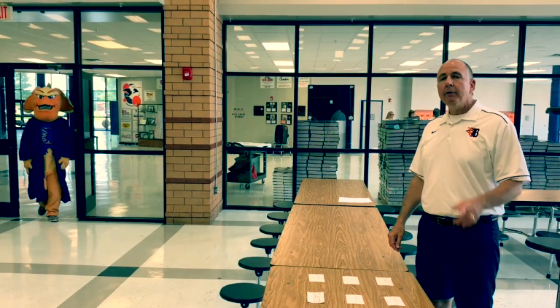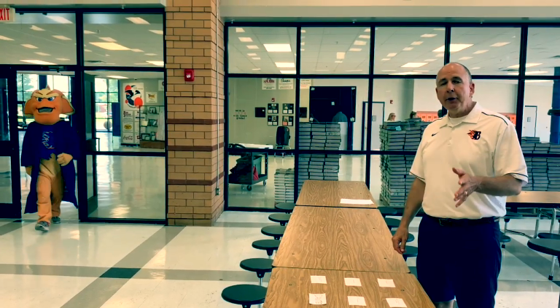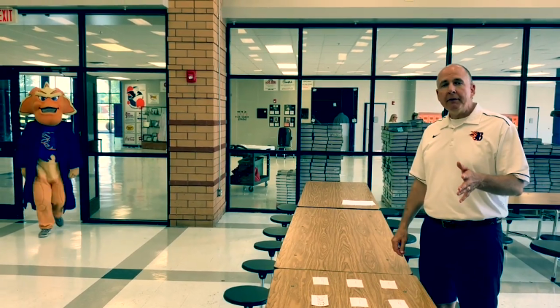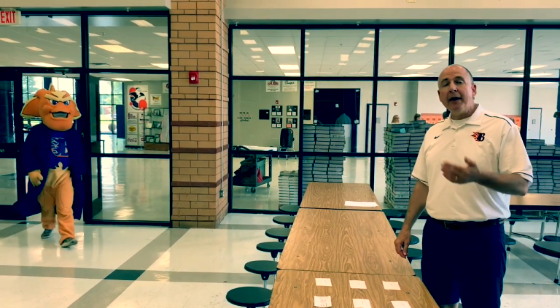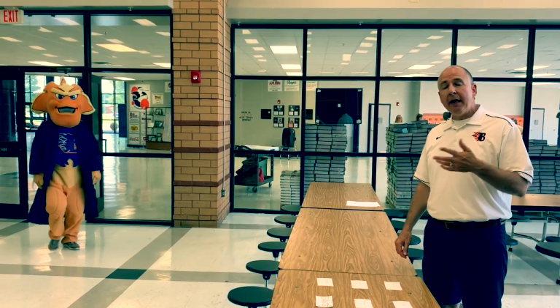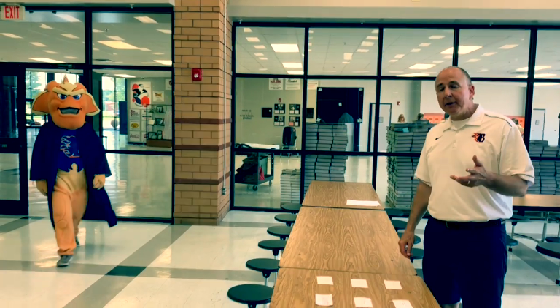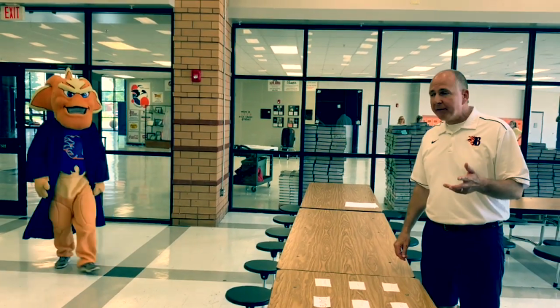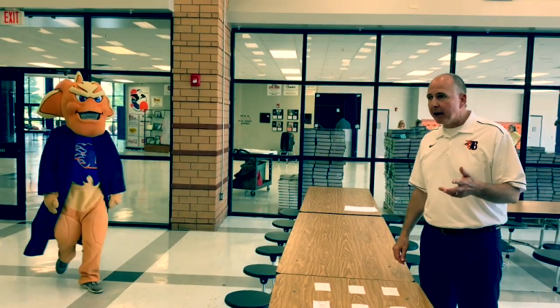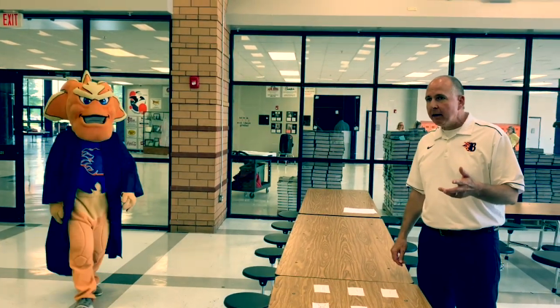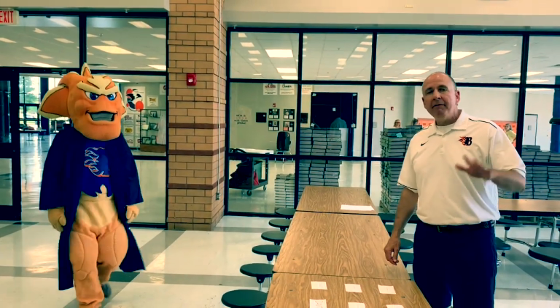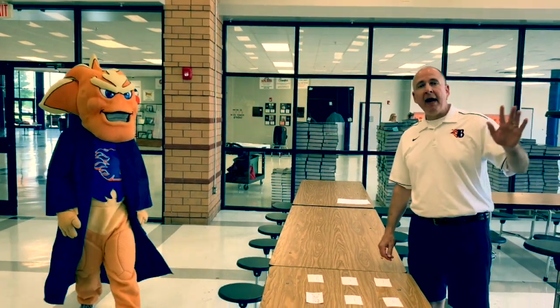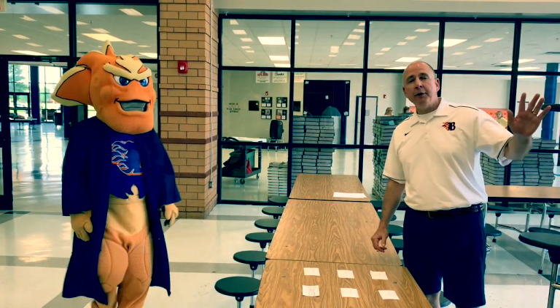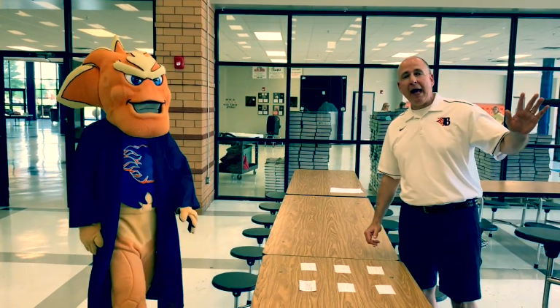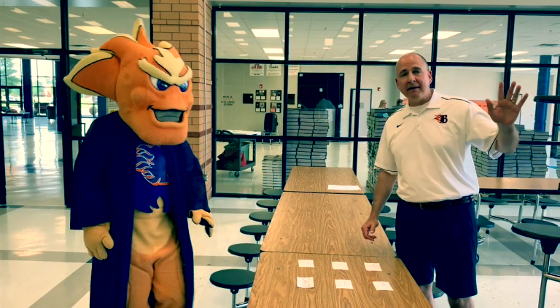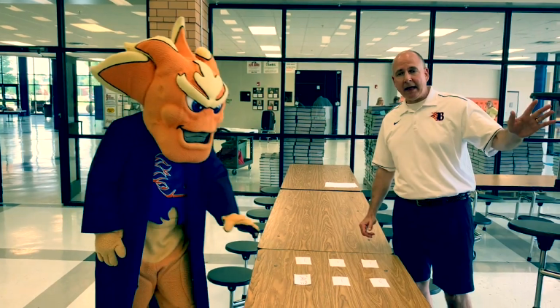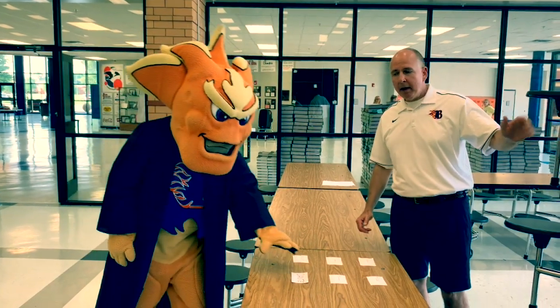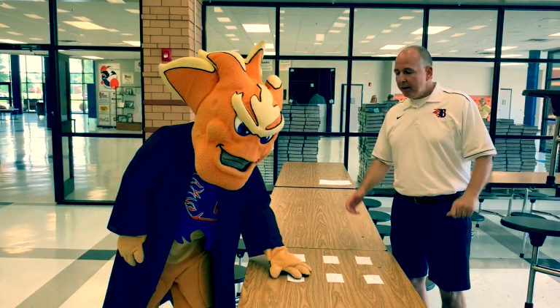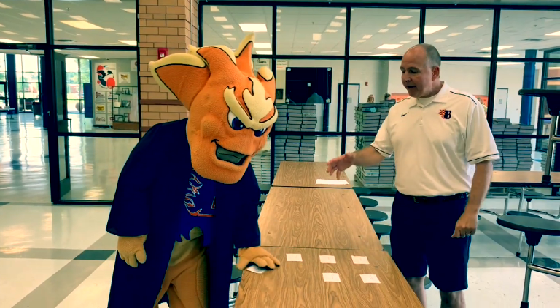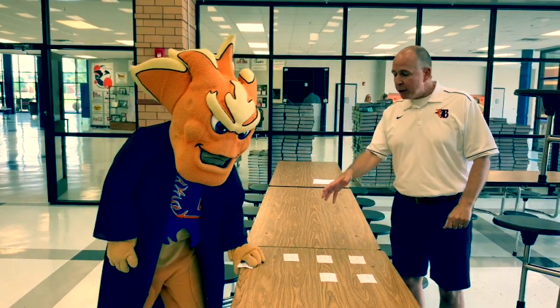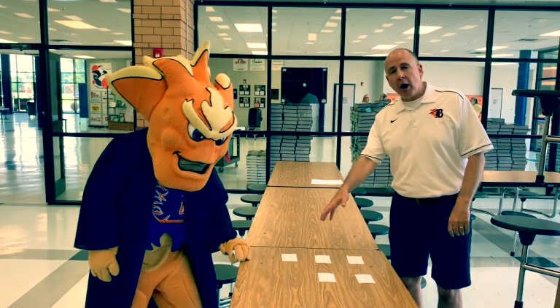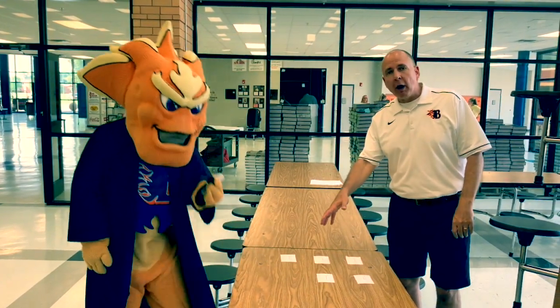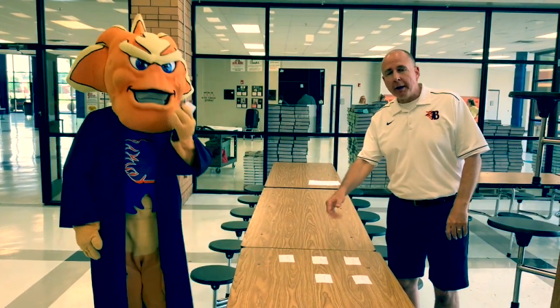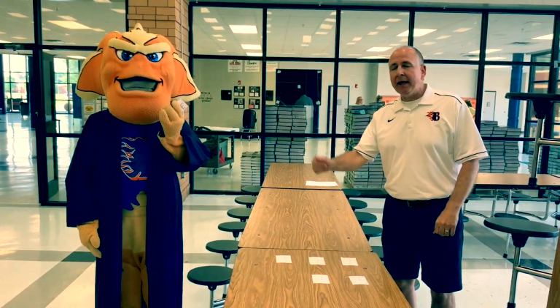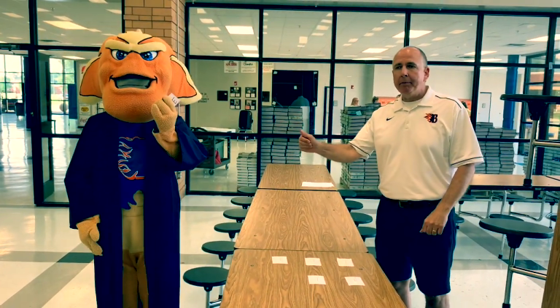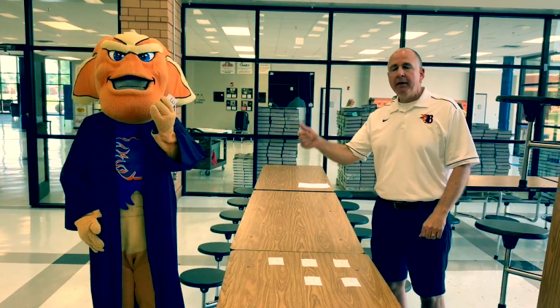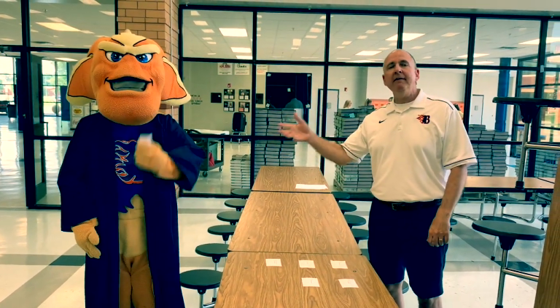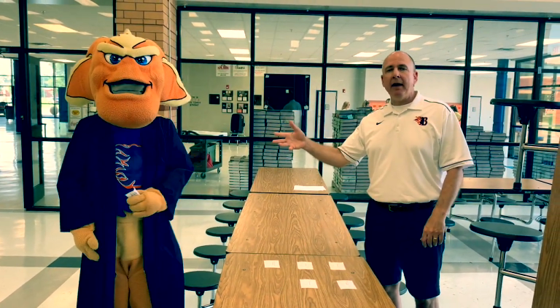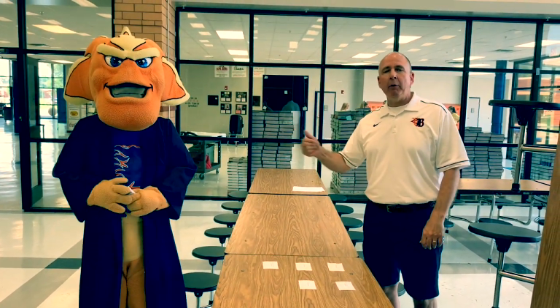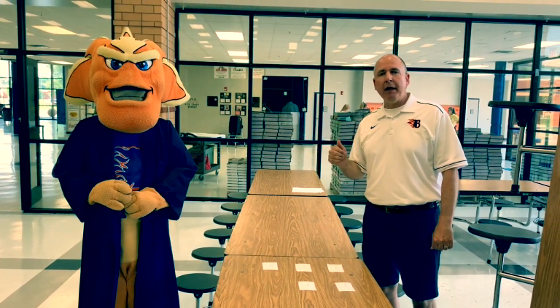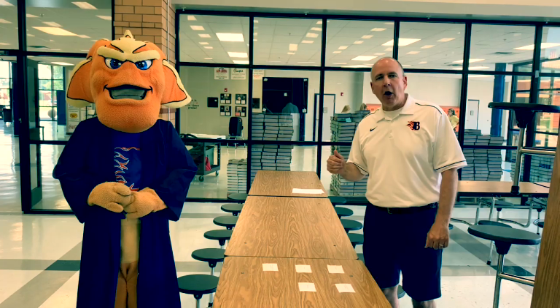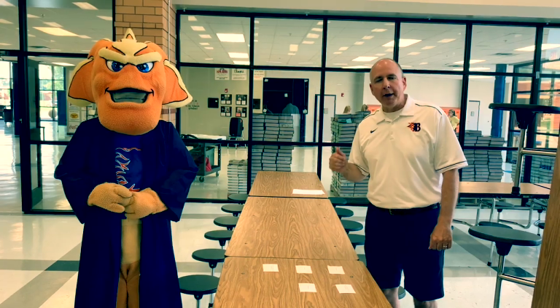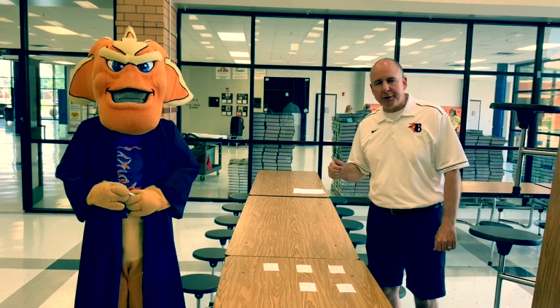Students, as you enter the cafeteria, find your last name, then find your card and pick it up. This is the name that will be called at graduation.